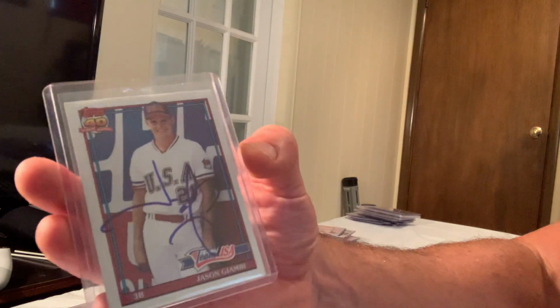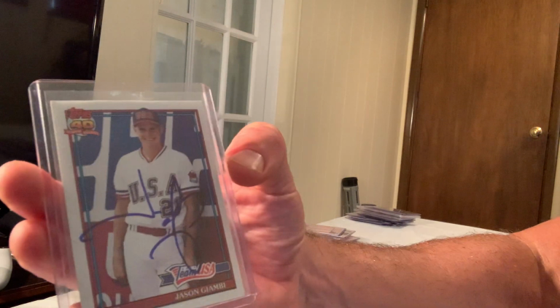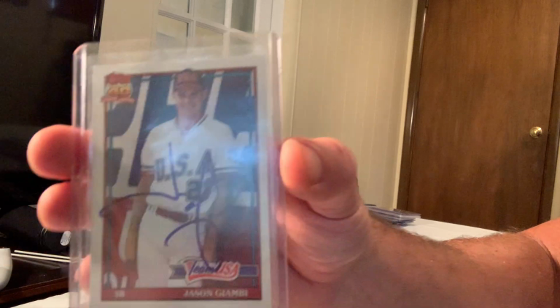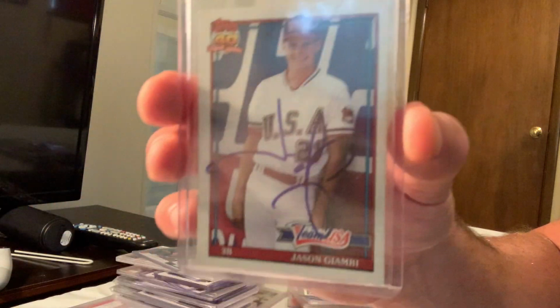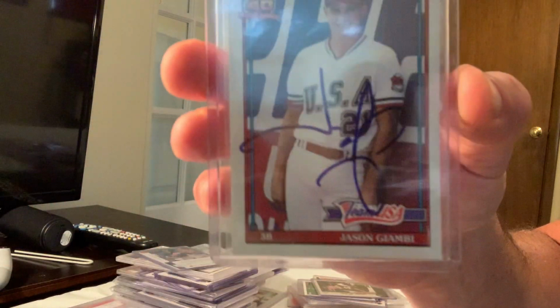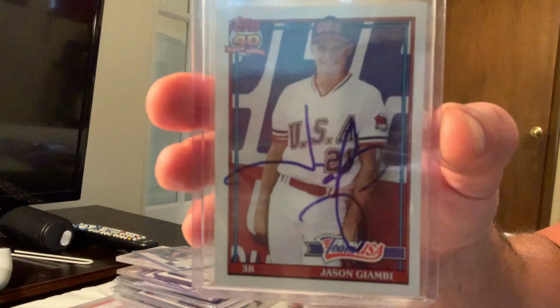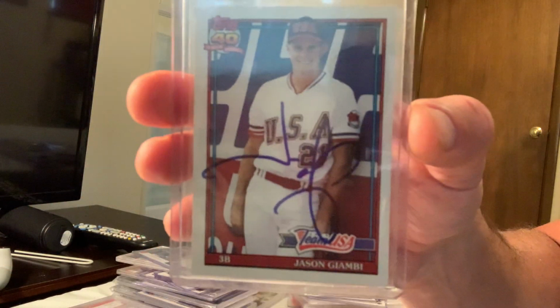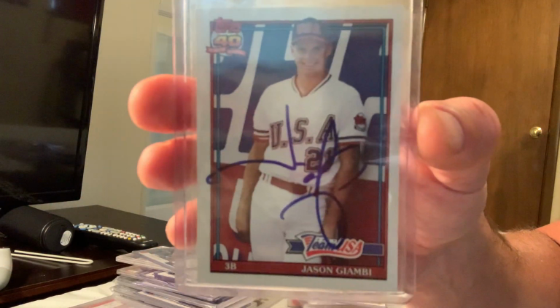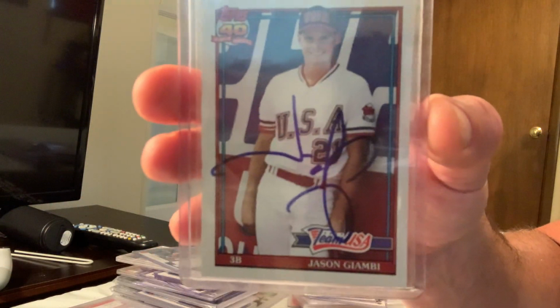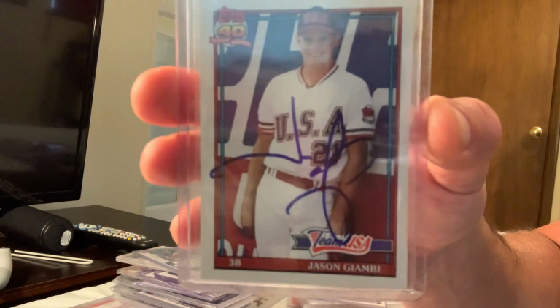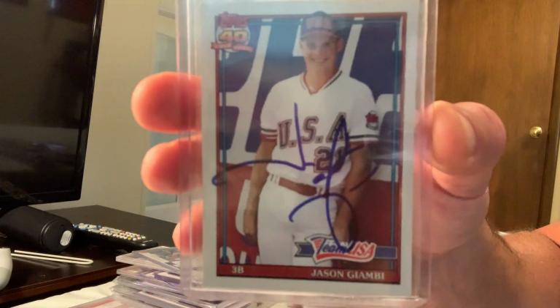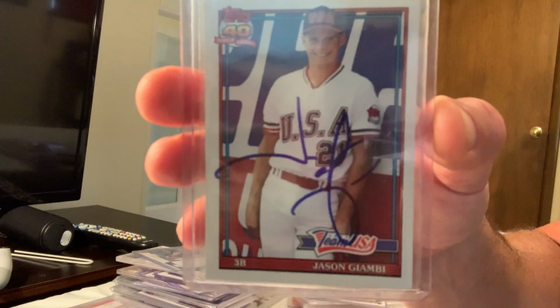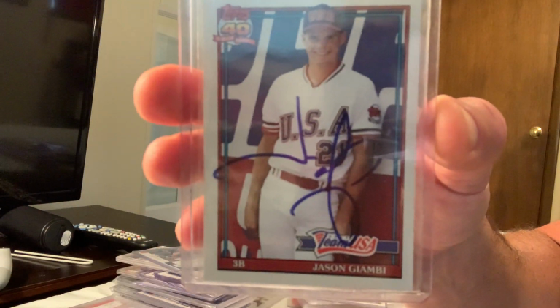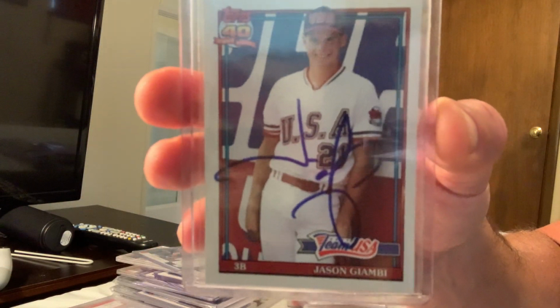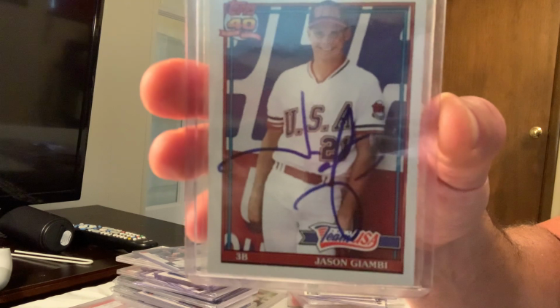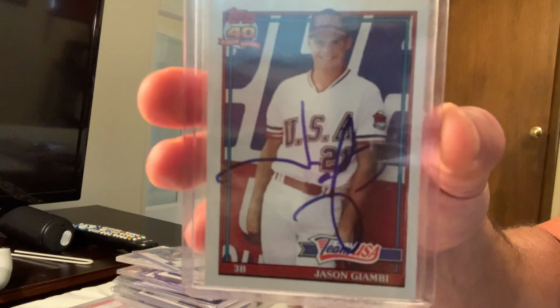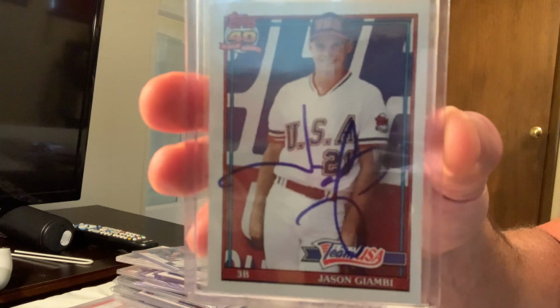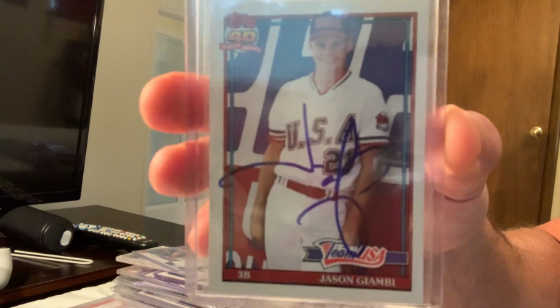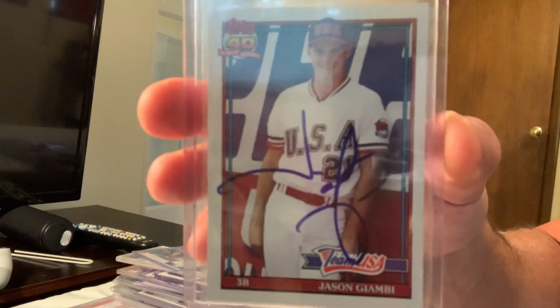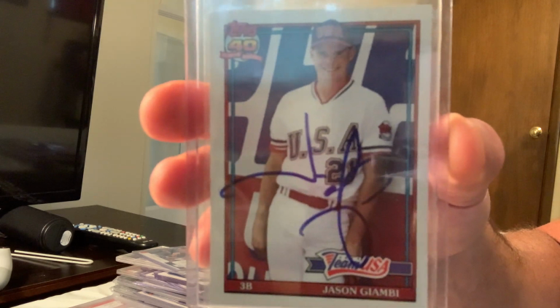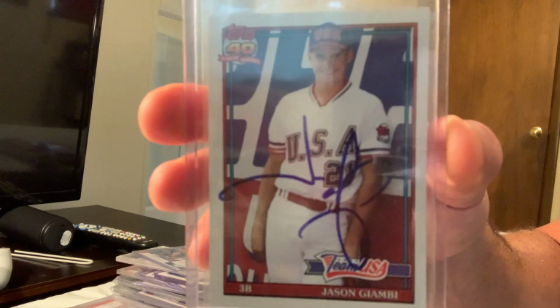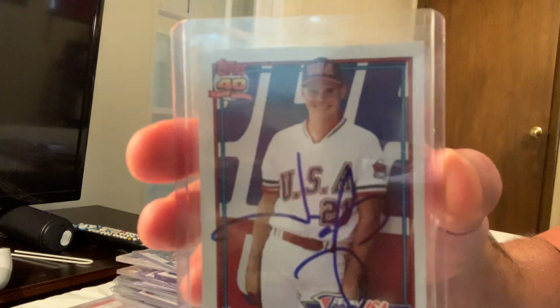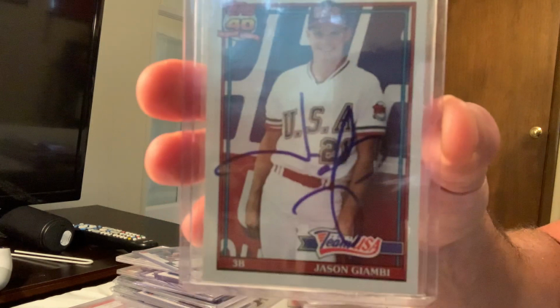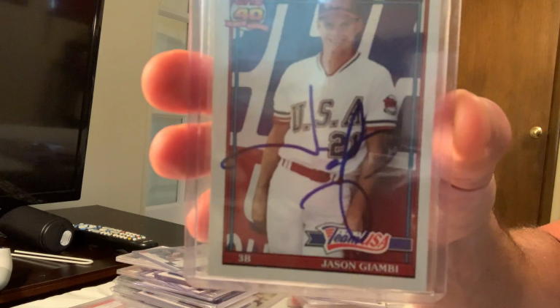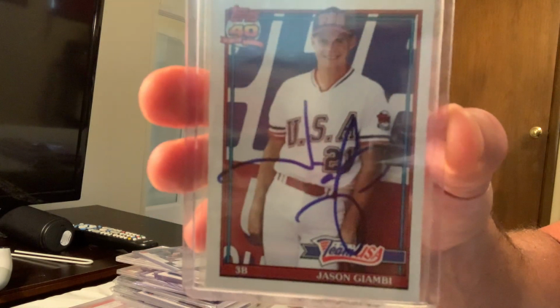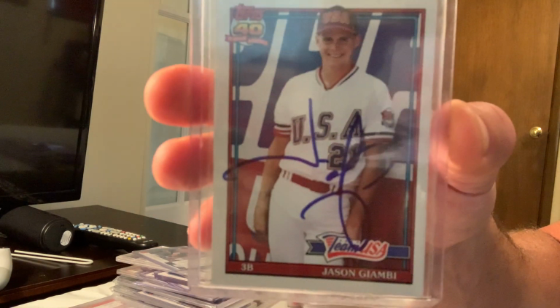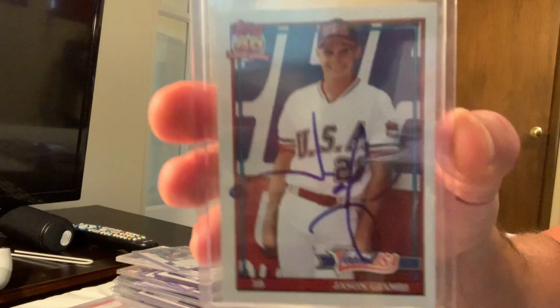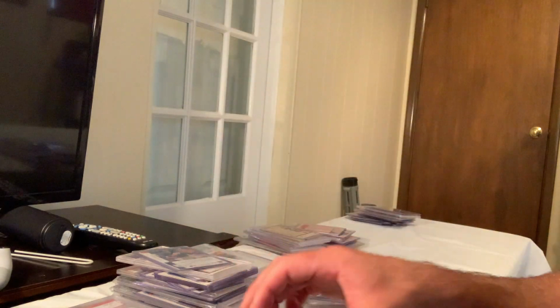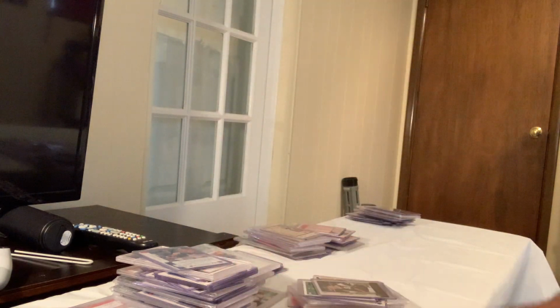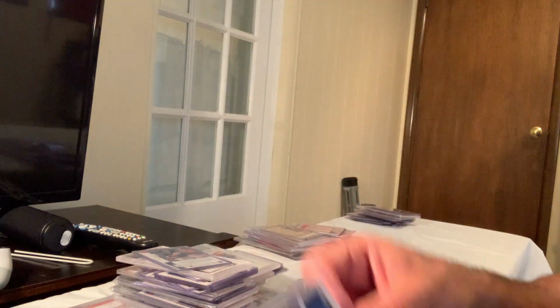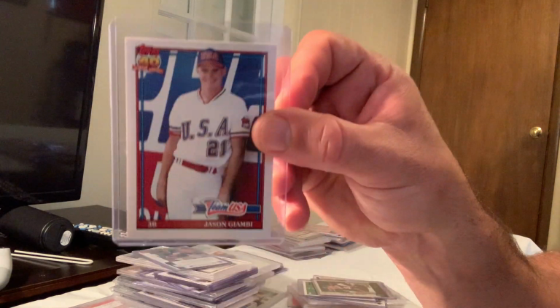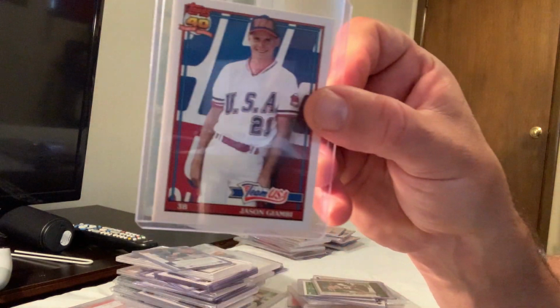Here is Jason Giambi's USA auto card from 1991 — his rookie auto card, number 457 — which sold for $55 in Gem Mint 10 on eBay.